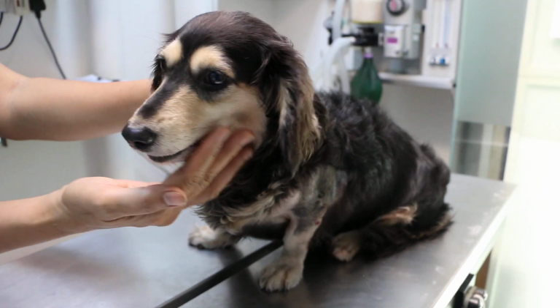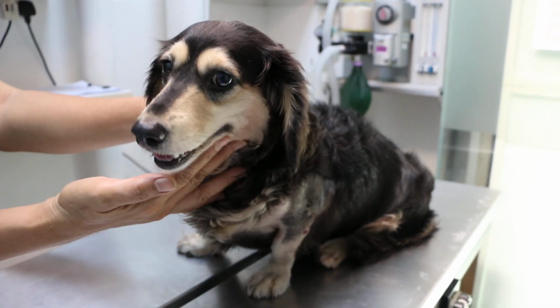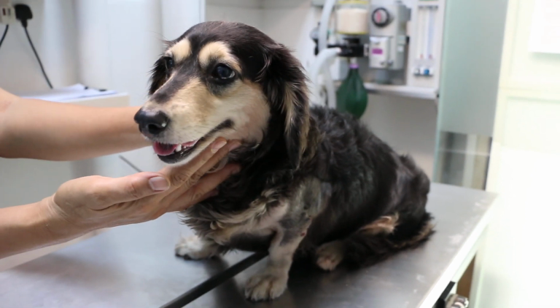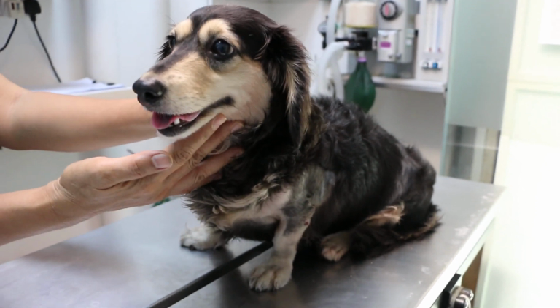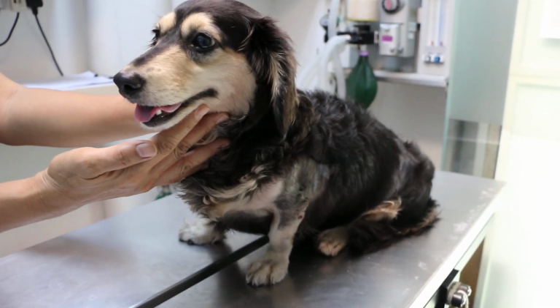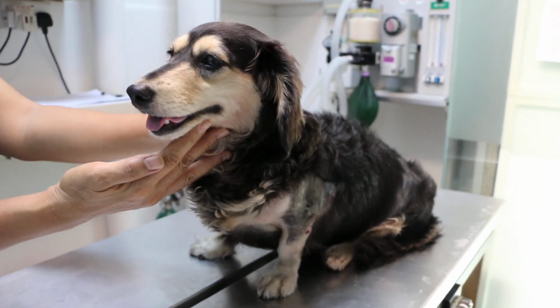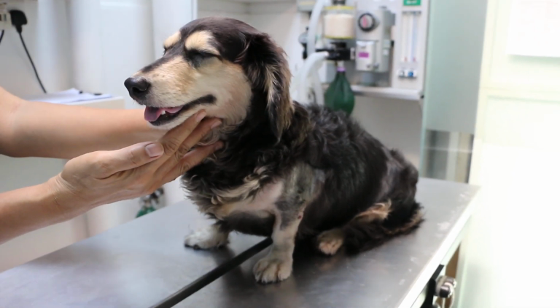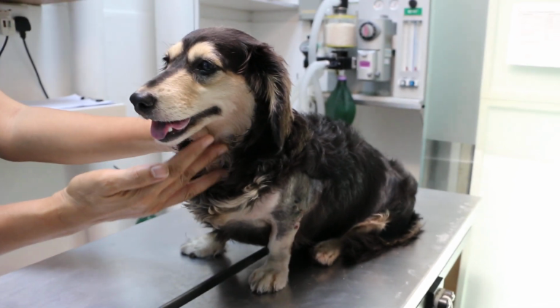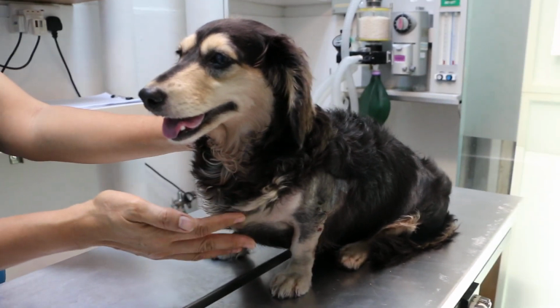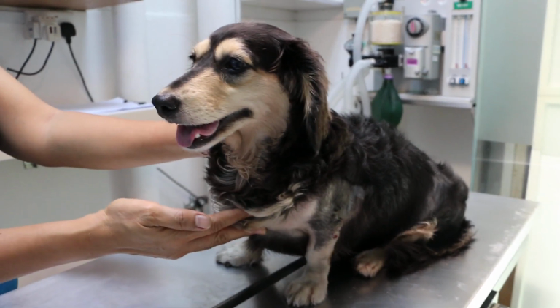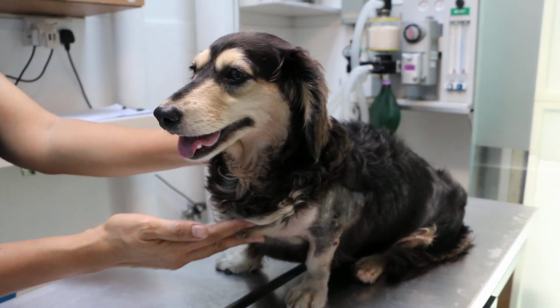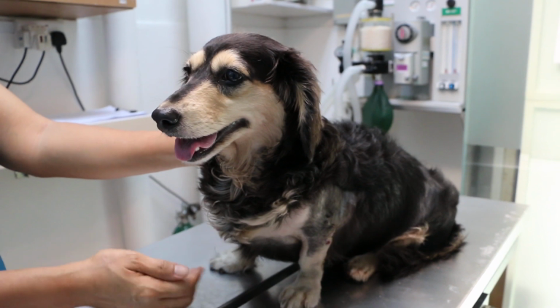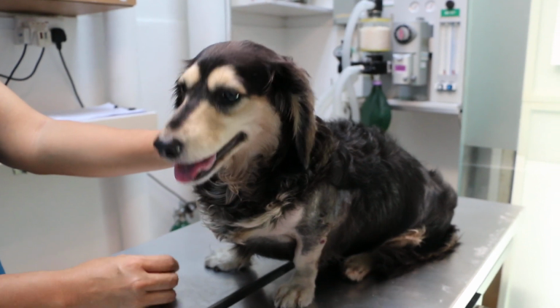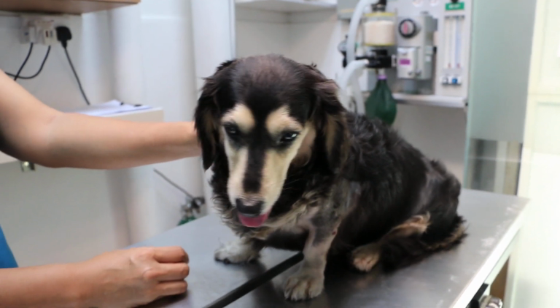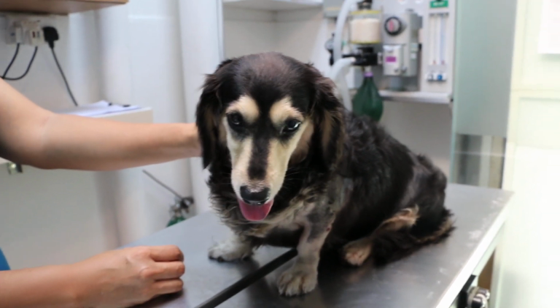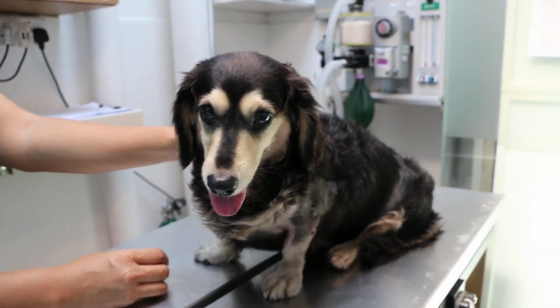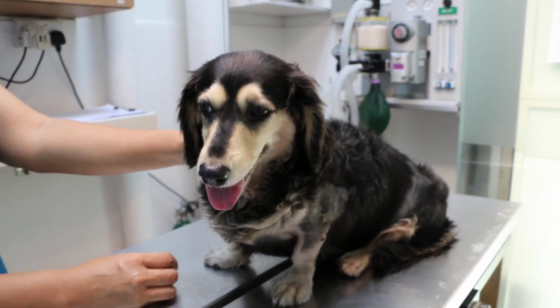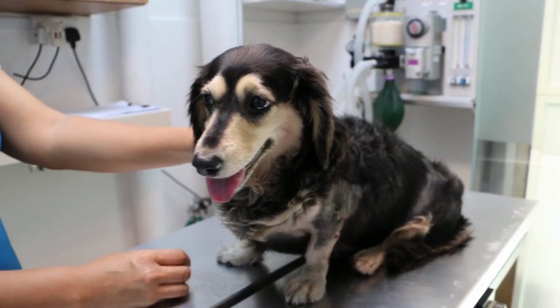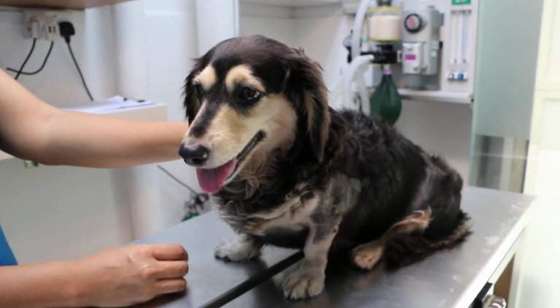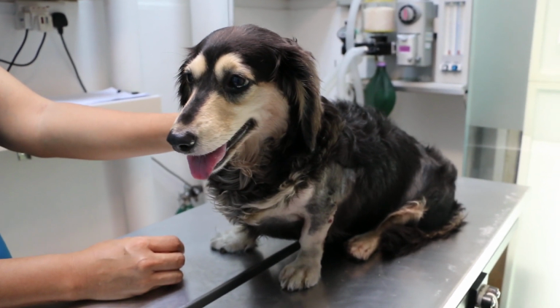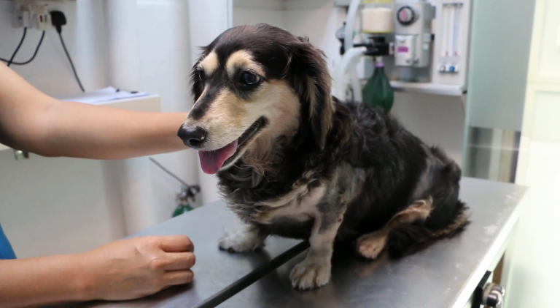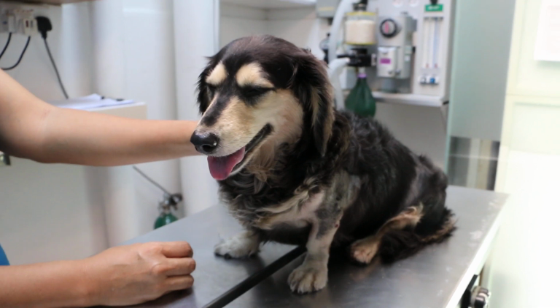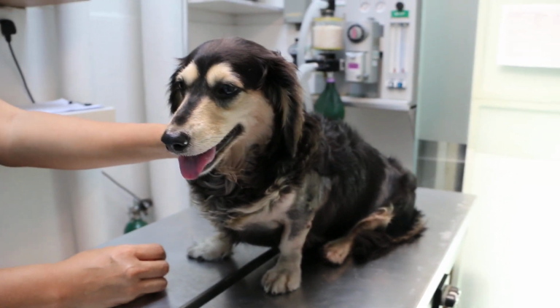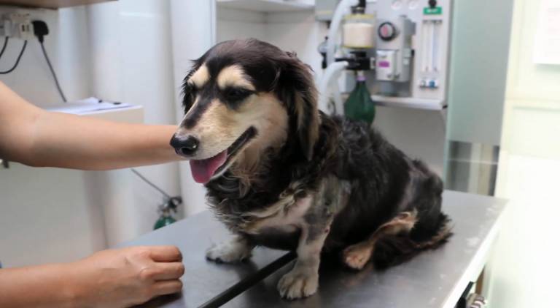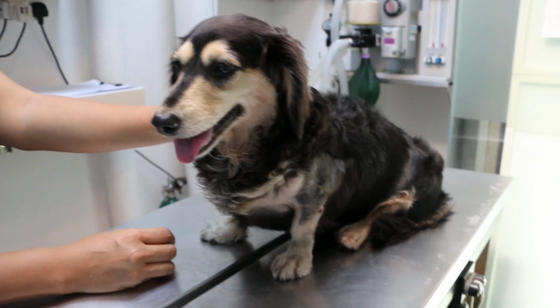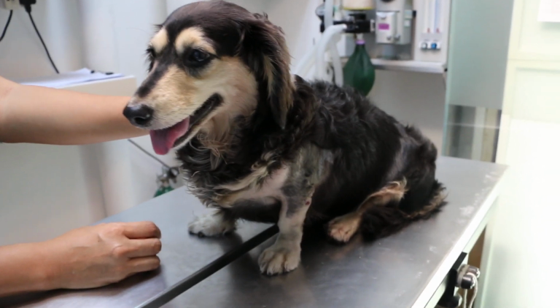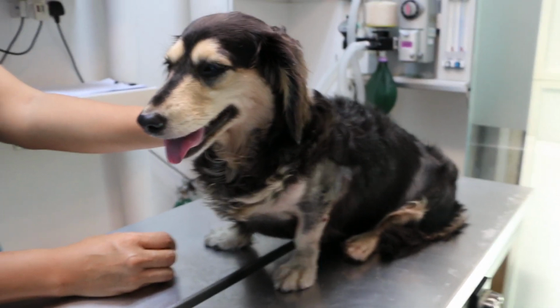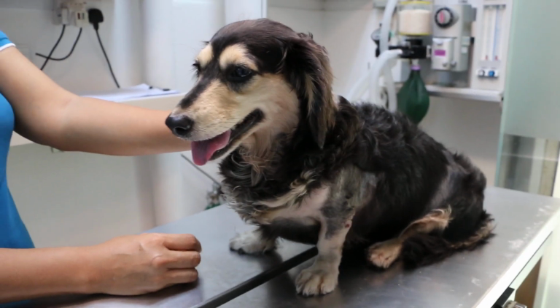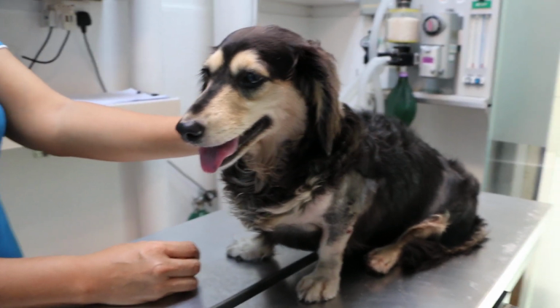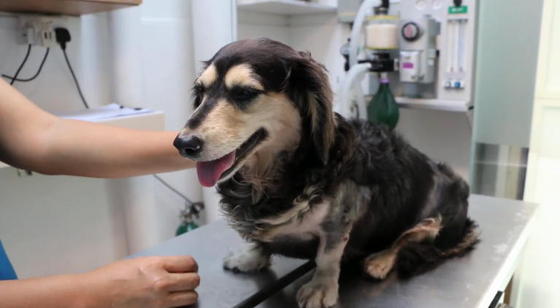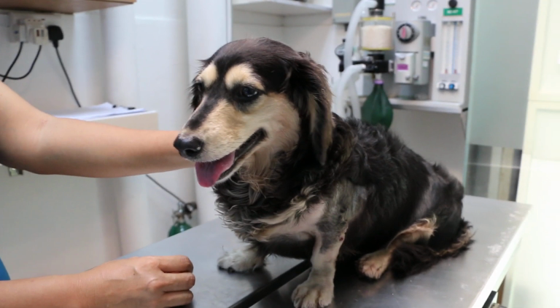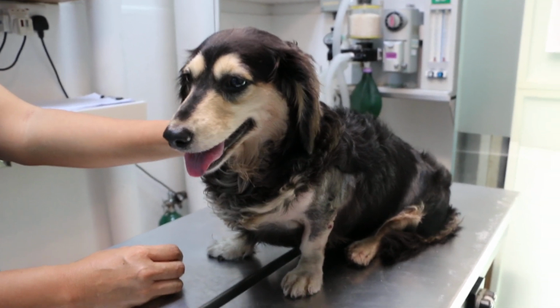Today is the 16th of August 2019, and this is a Be Kind to Pets veterinary educational video sponsored by Topayo Vets. This is a 4-year-old female intact dachshund, on her 7th day of inpatient care.